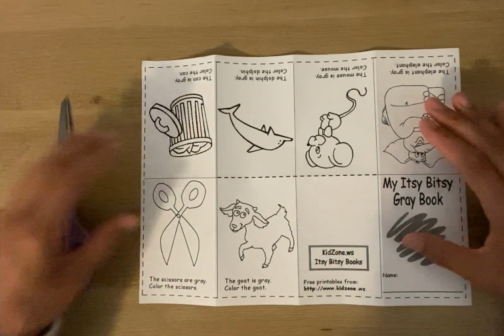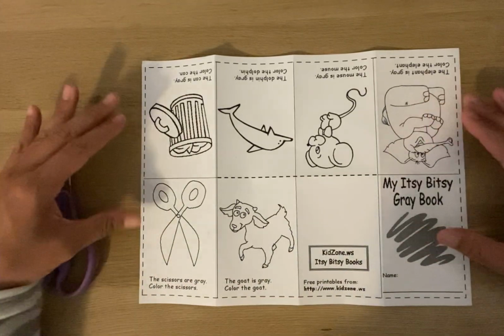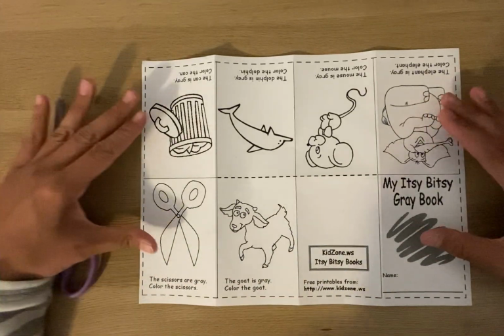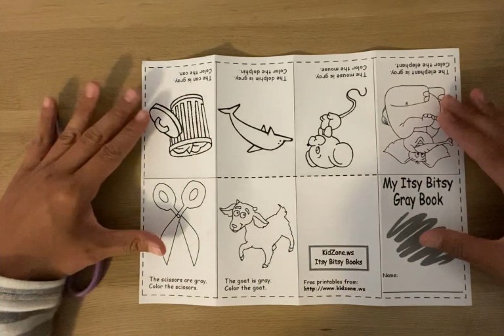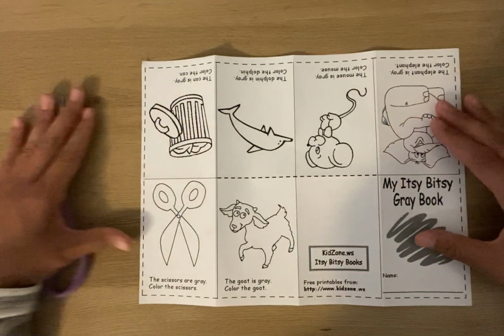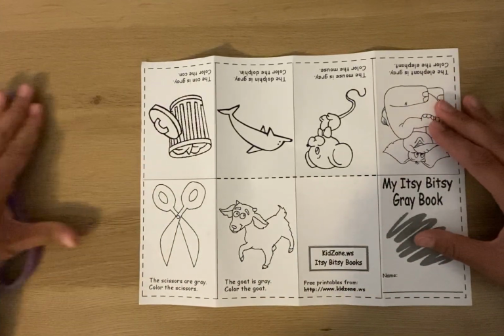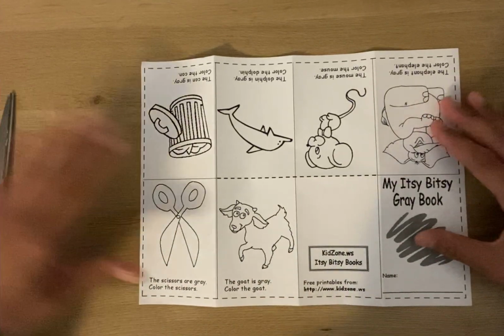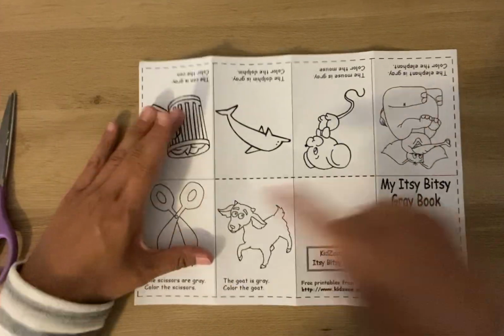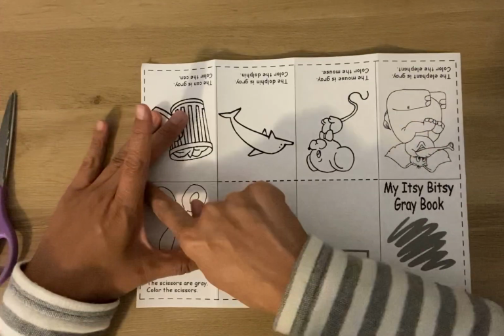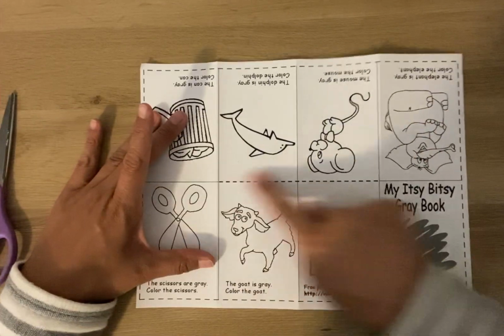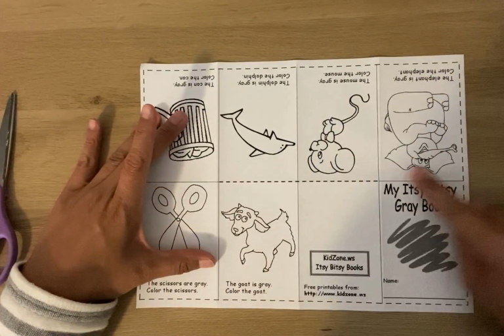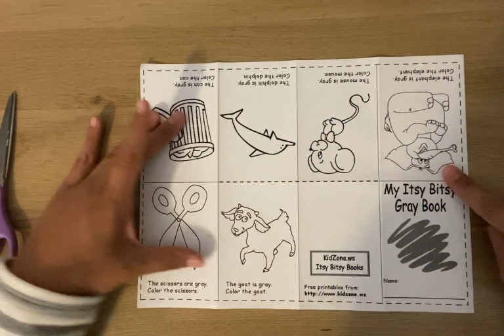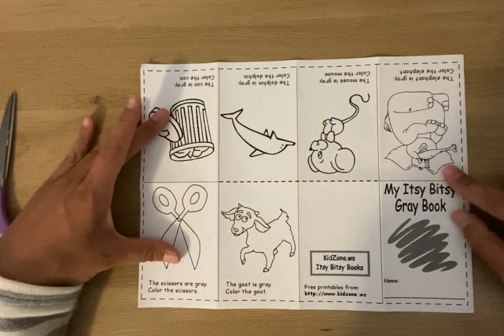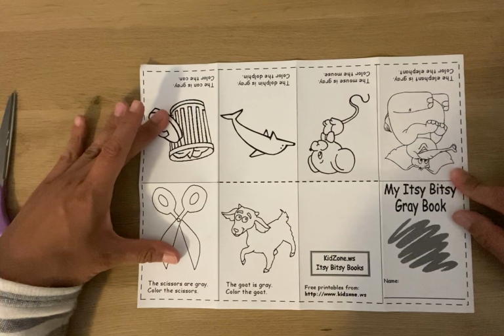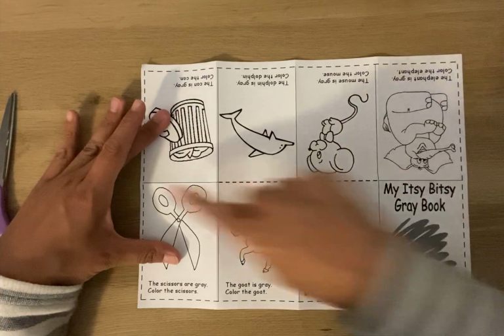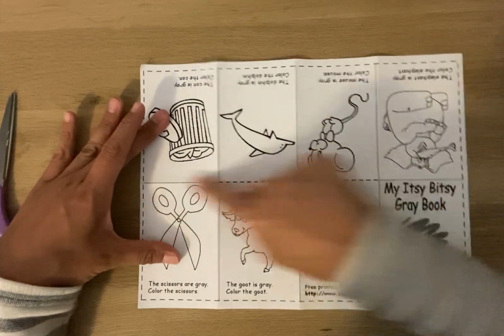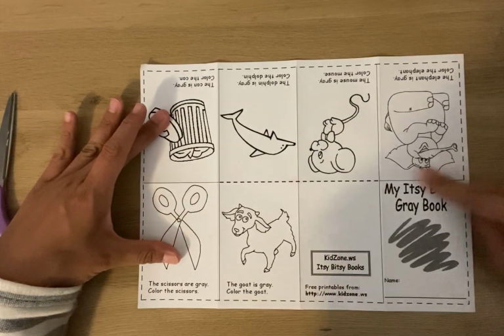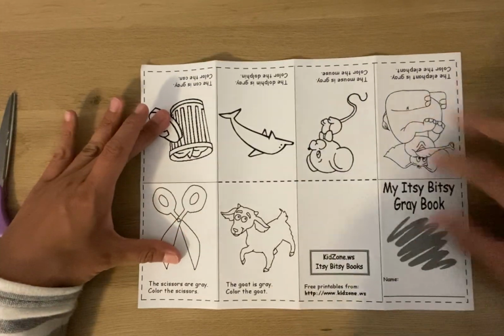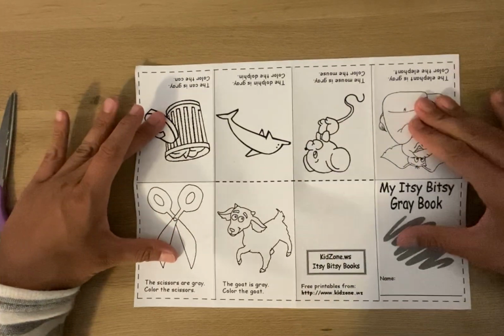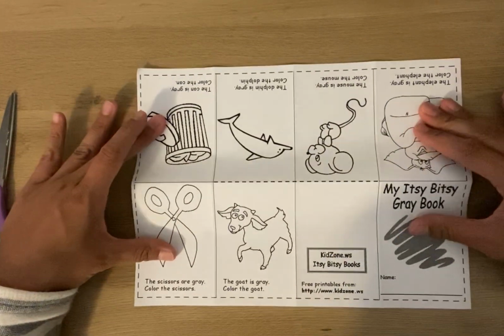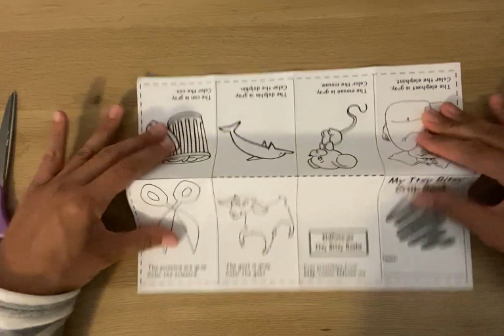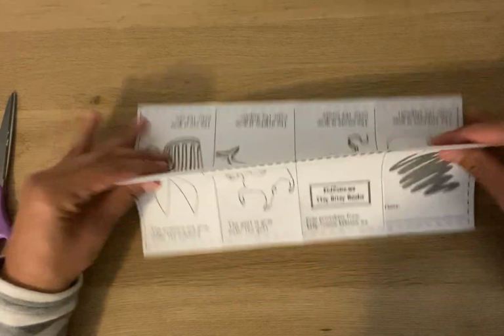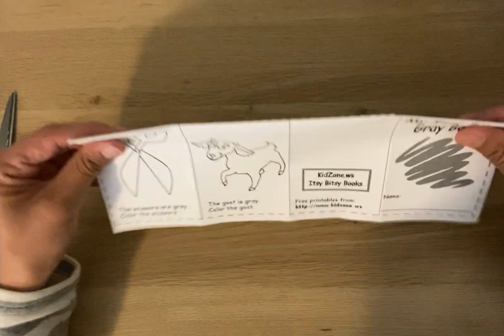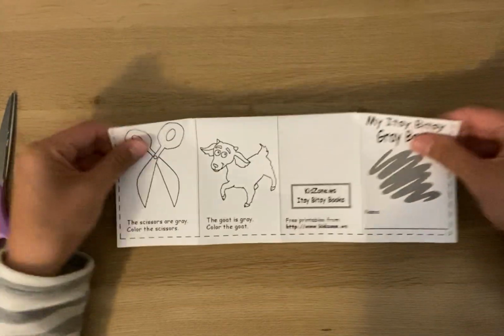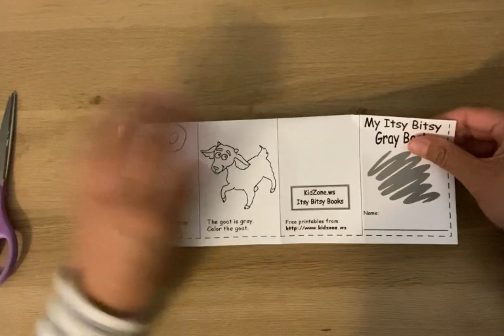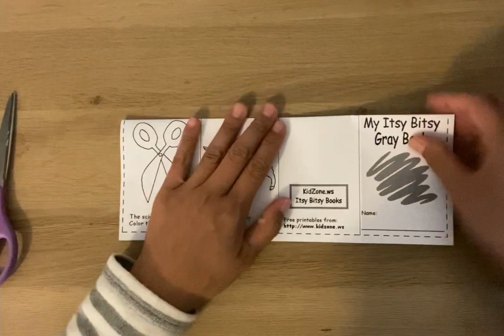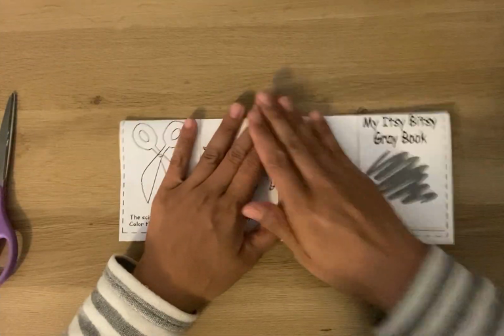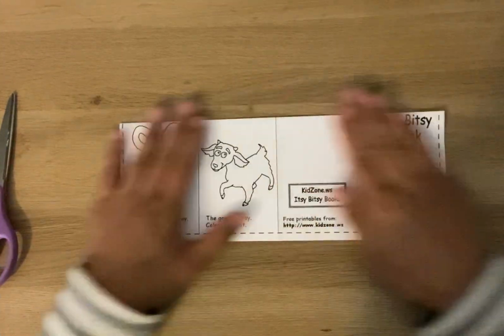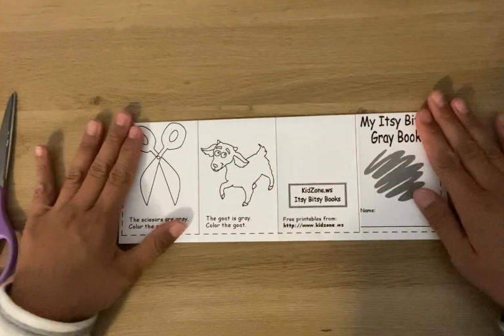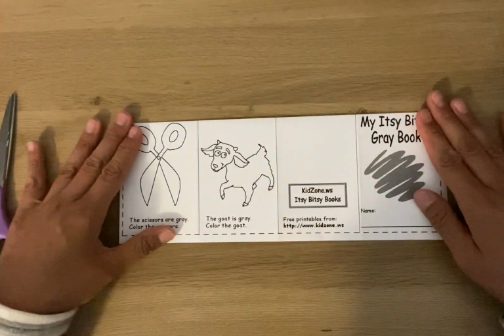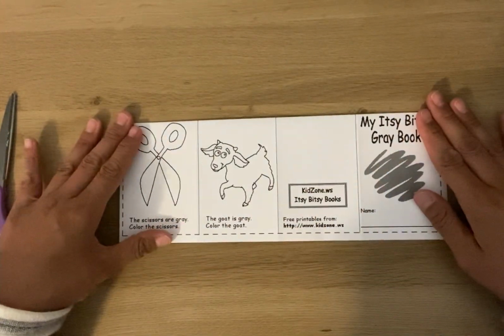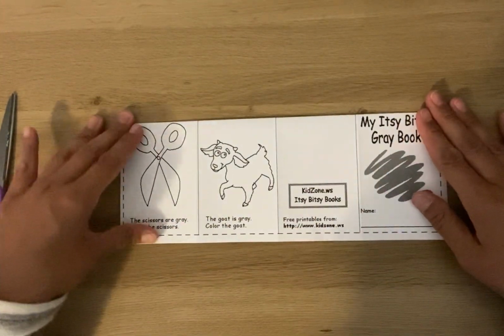The first thing you need to do is fold on this line here, the long ways here, just like that.